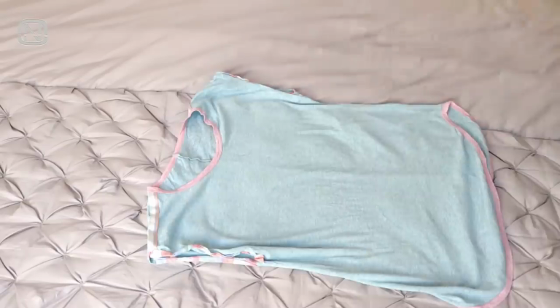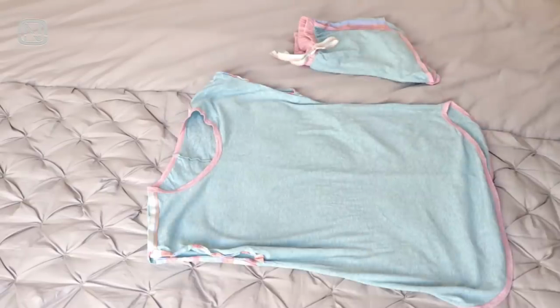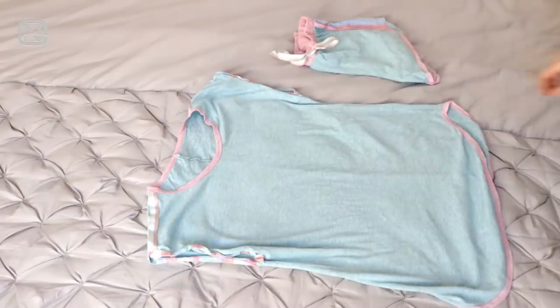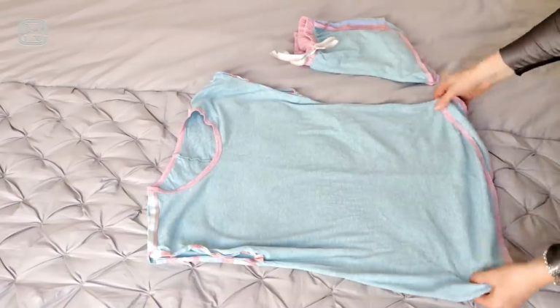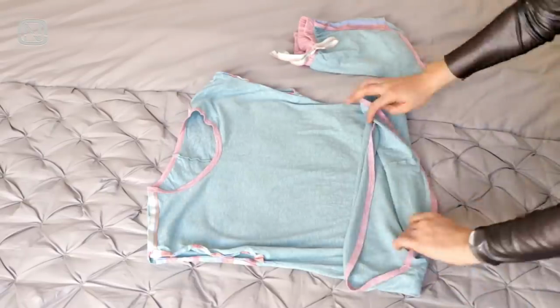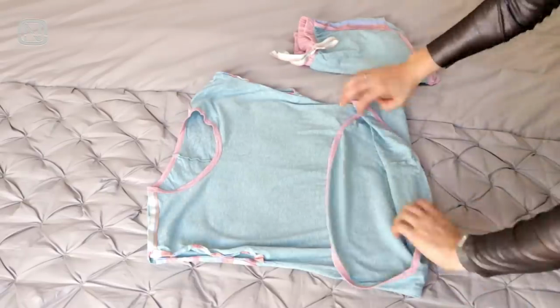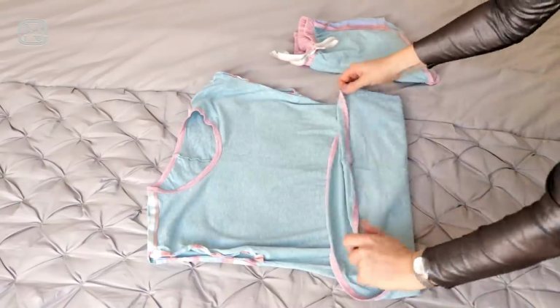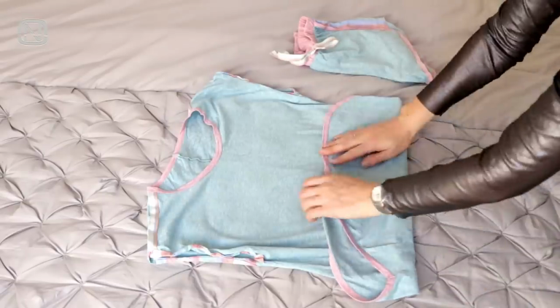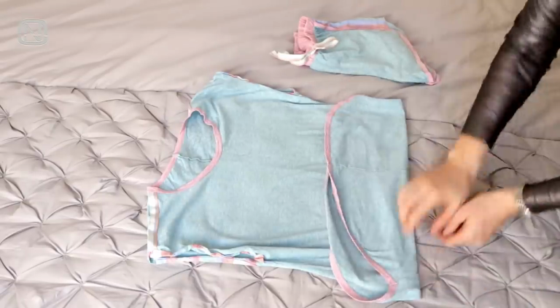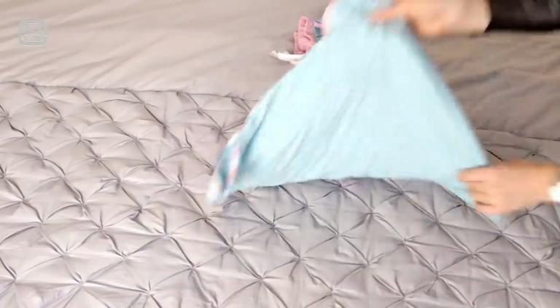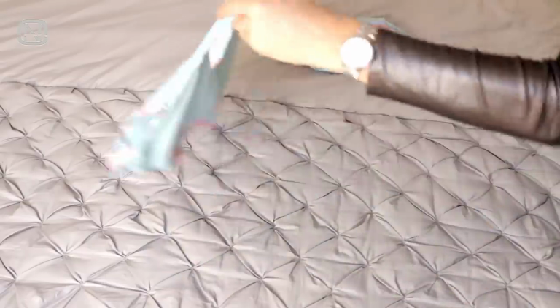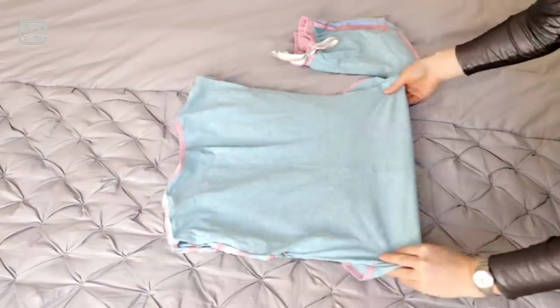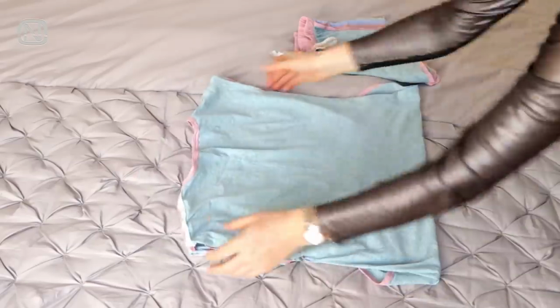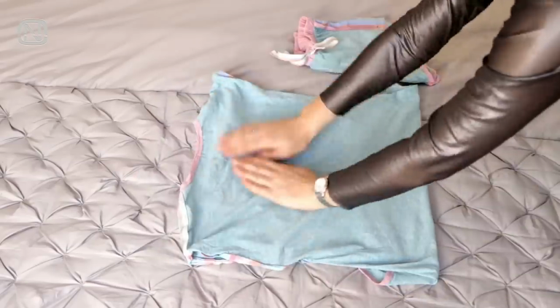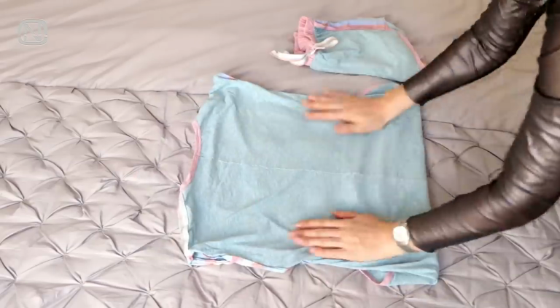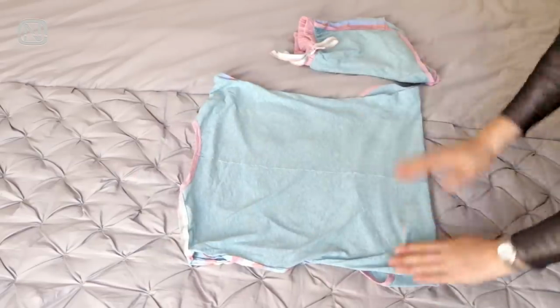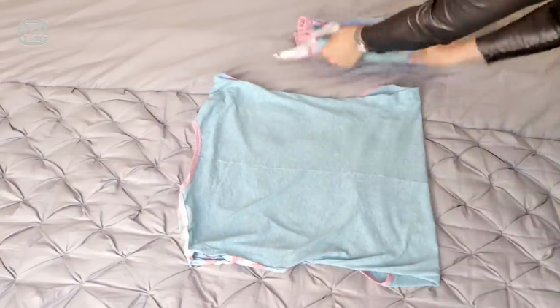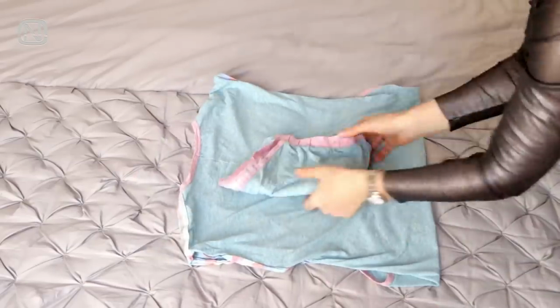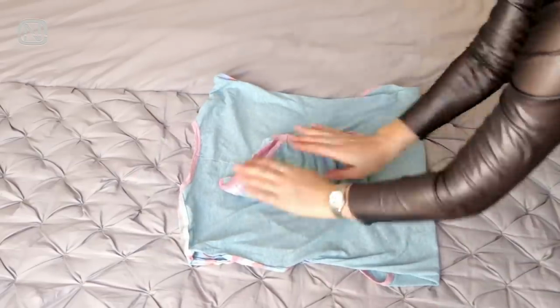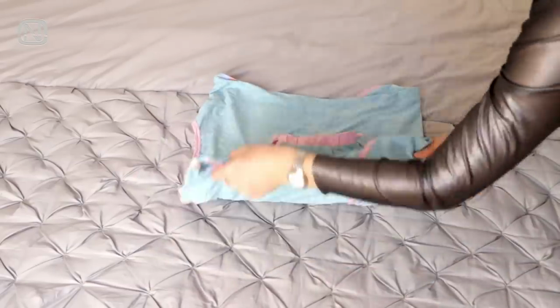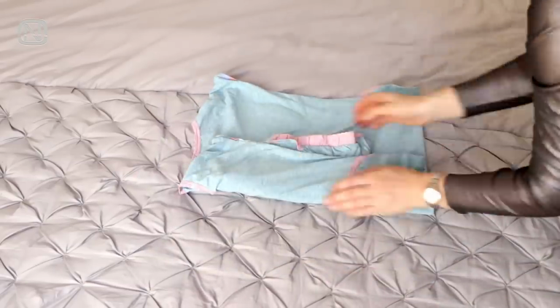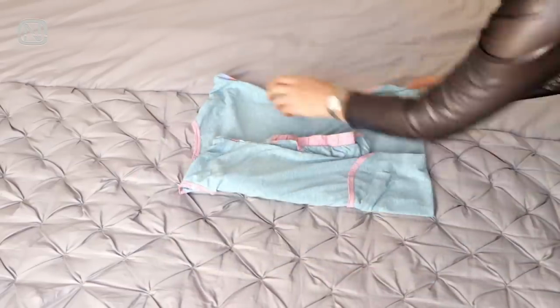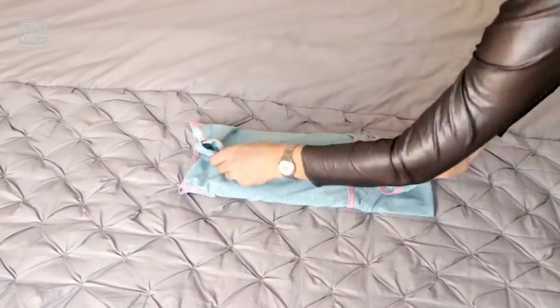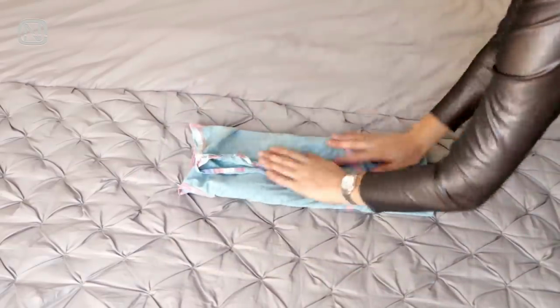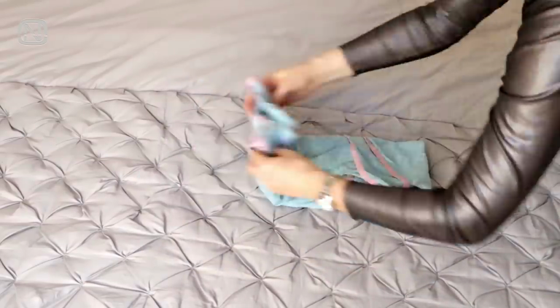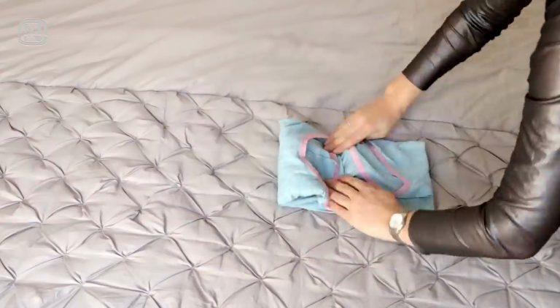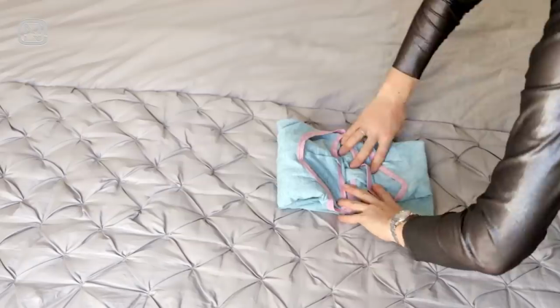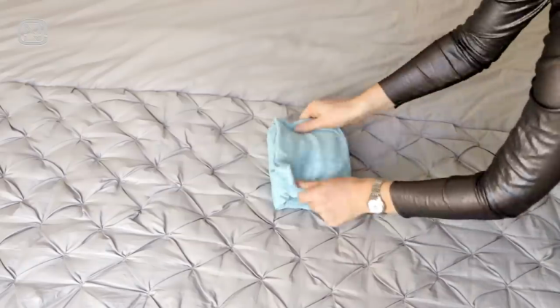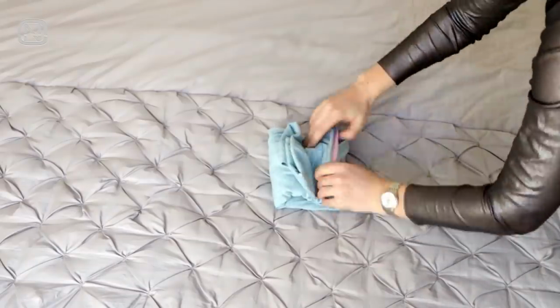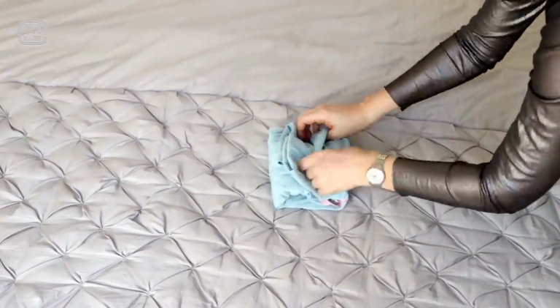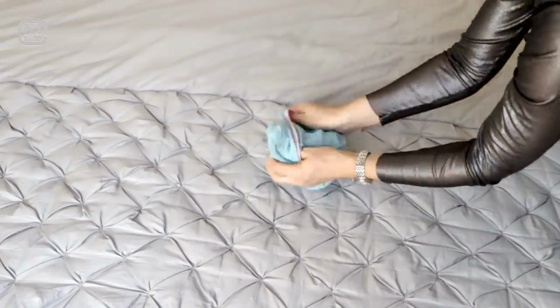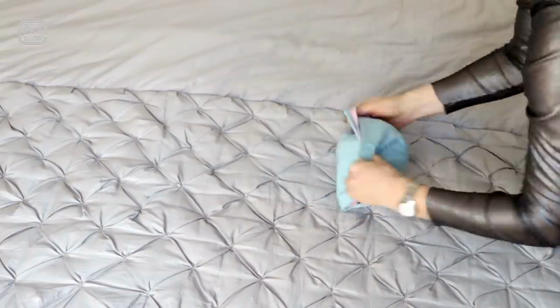Now let's move on to folding pajamas. Spread it out and fold the bottom. Put the shorts or pants in the center, fold the side edges inwards, then fold the top and the bottom edges, then turn it into a pouch.